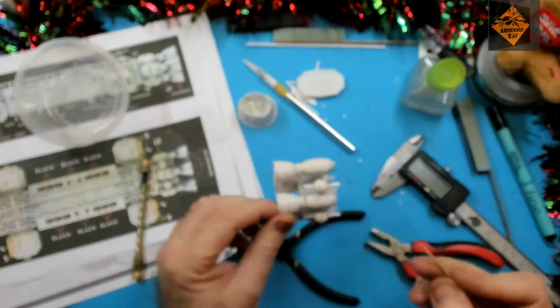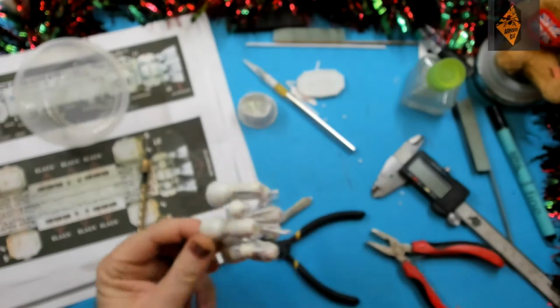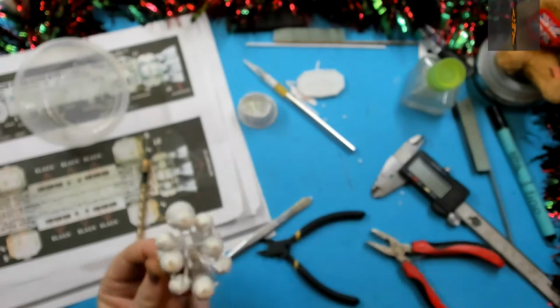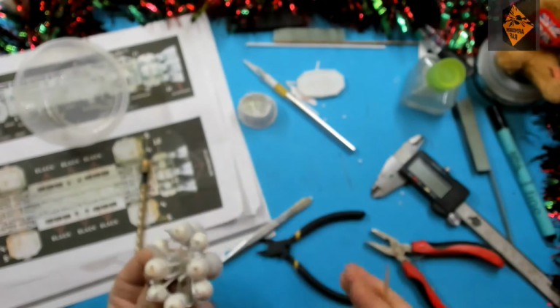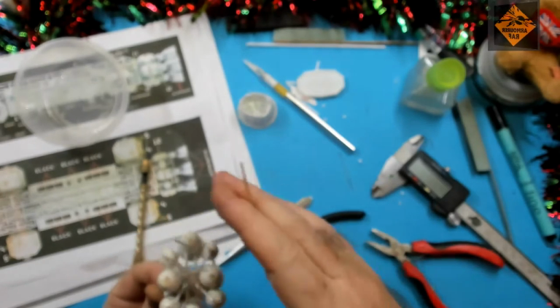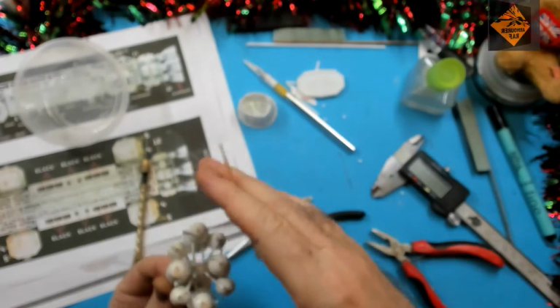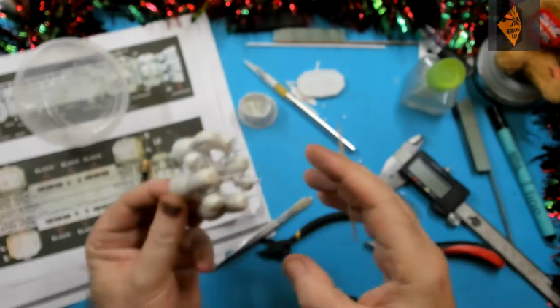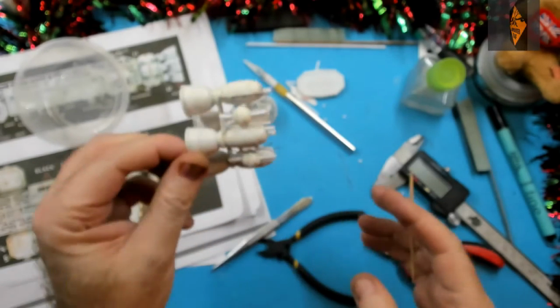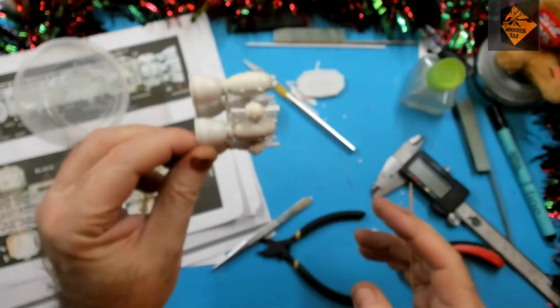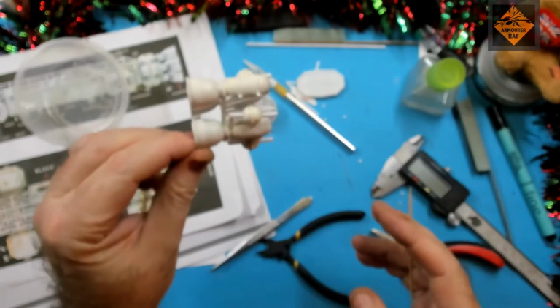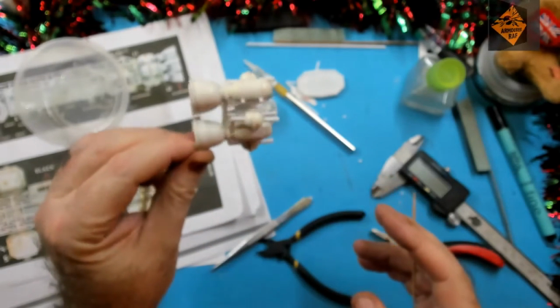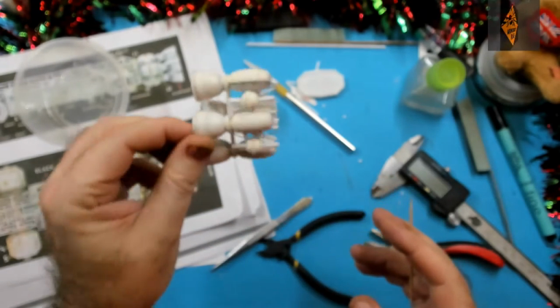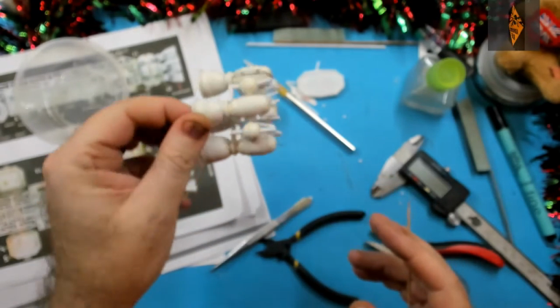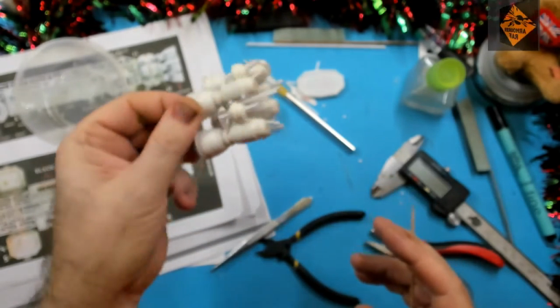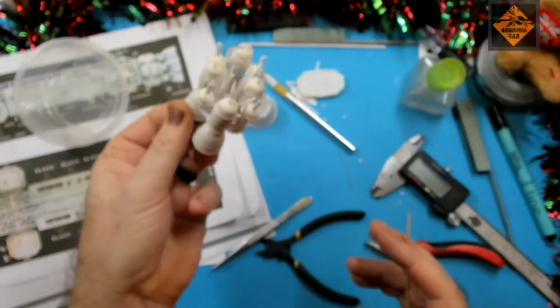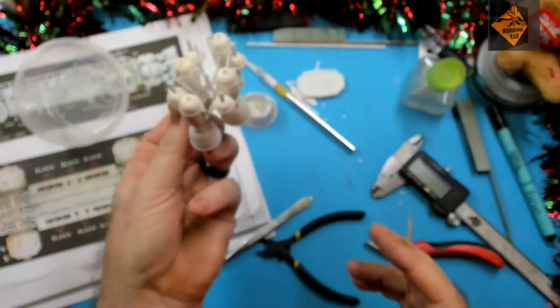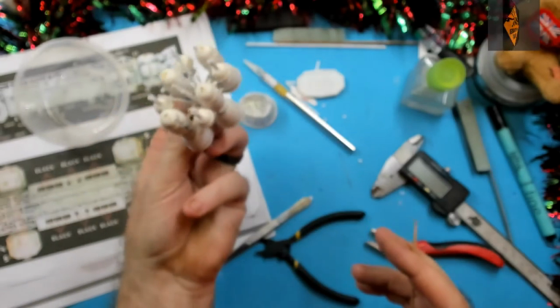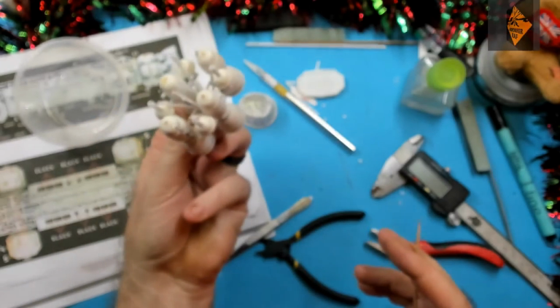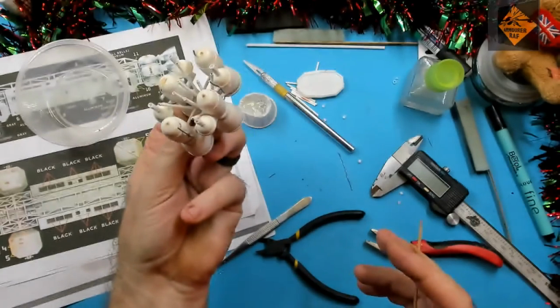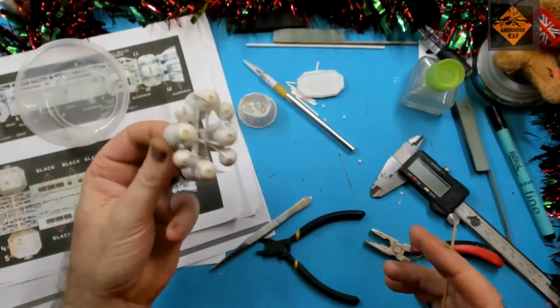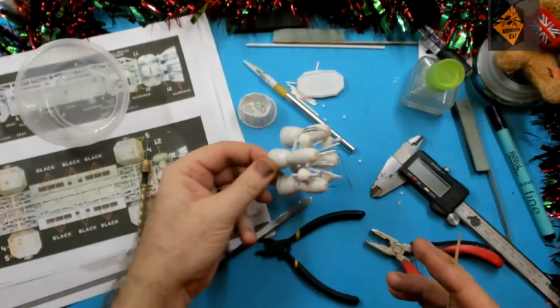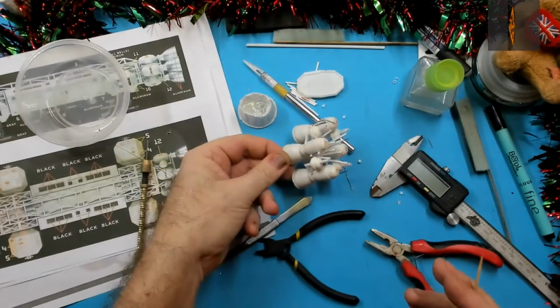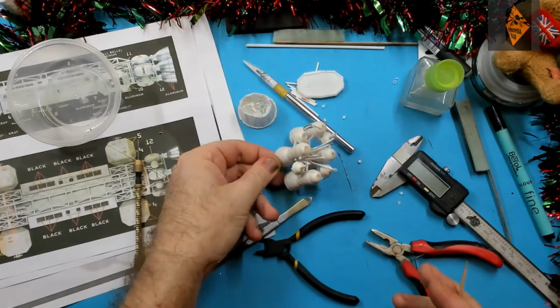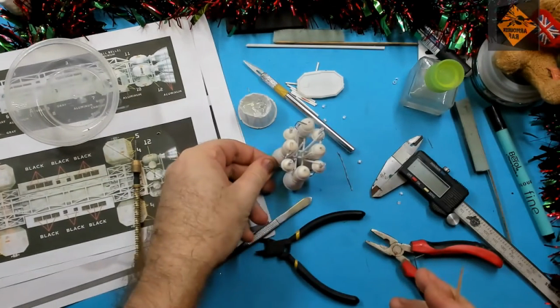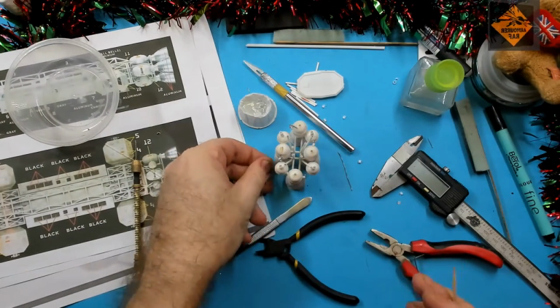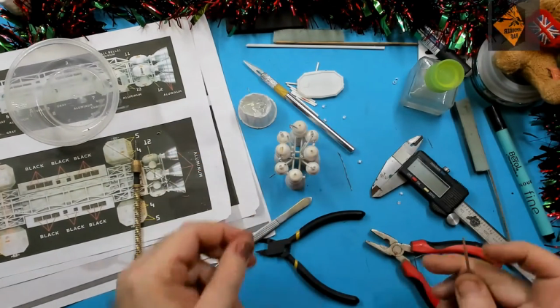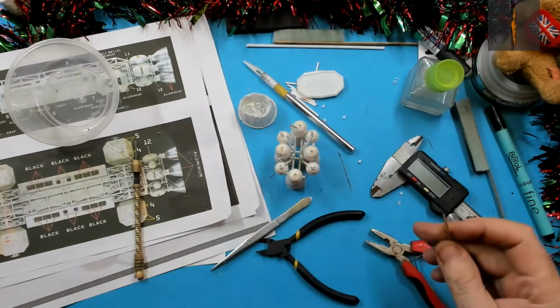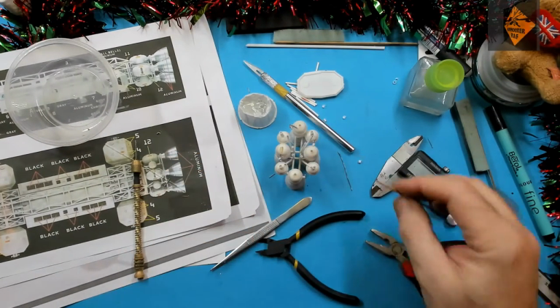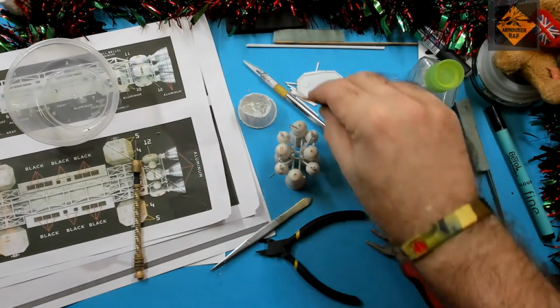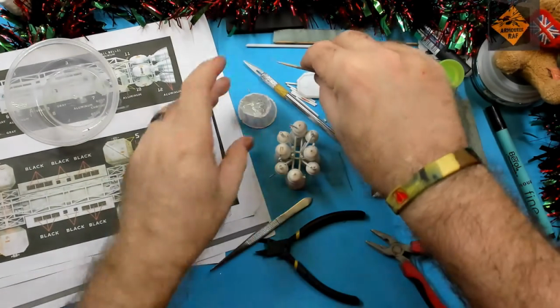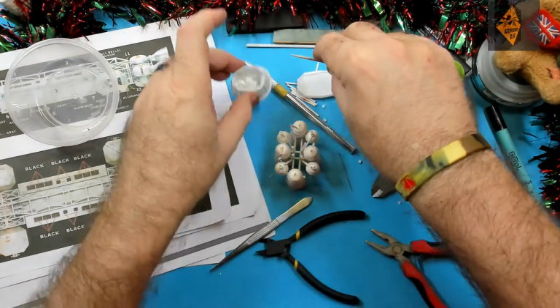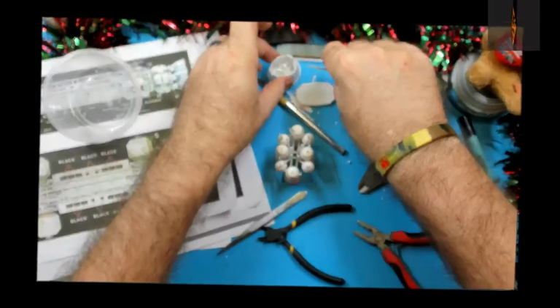There we go, all glued. Sorry about the autofocus — it's playing up a lot these days. But at least I remember to do the show and tell, even though you can't see much of it.